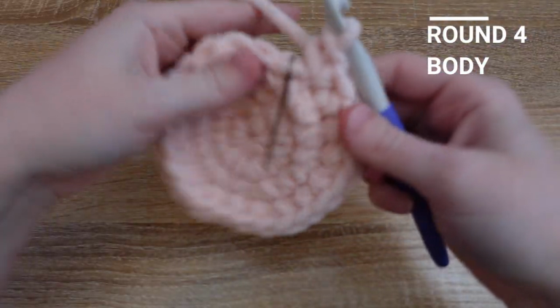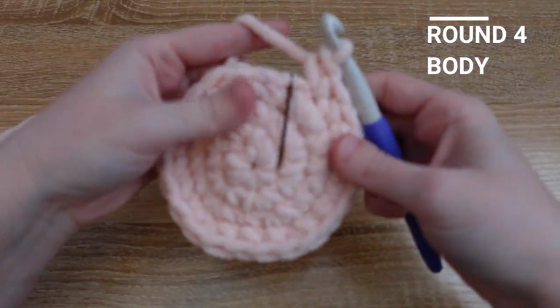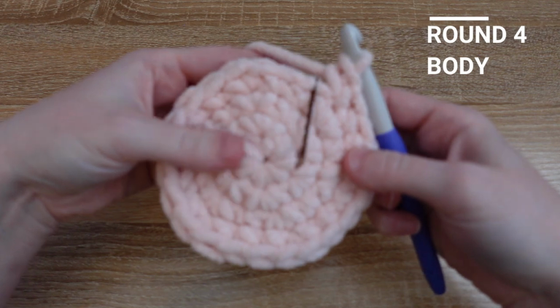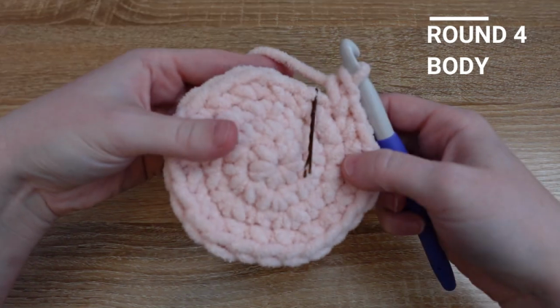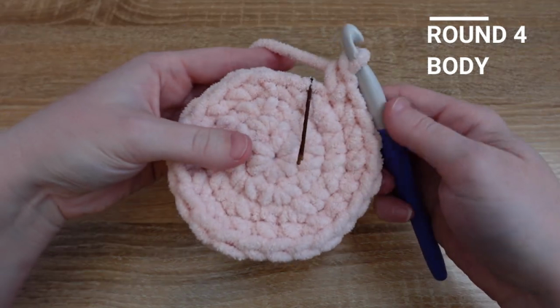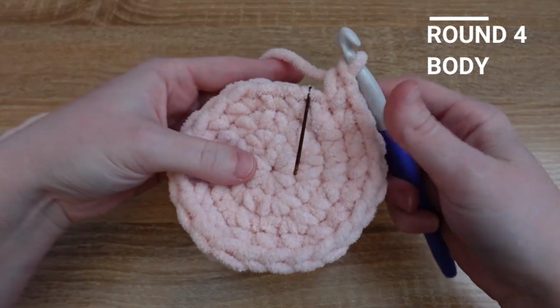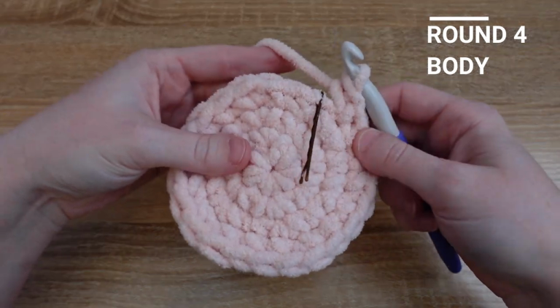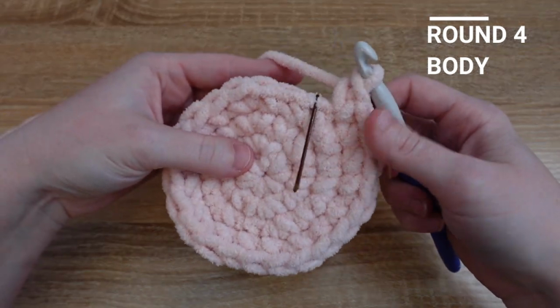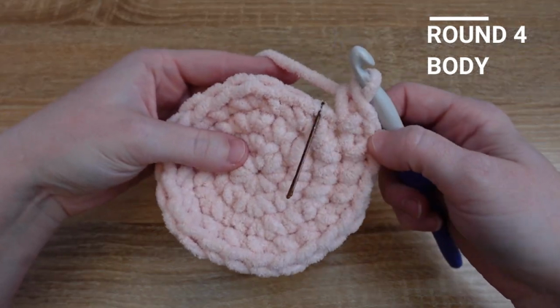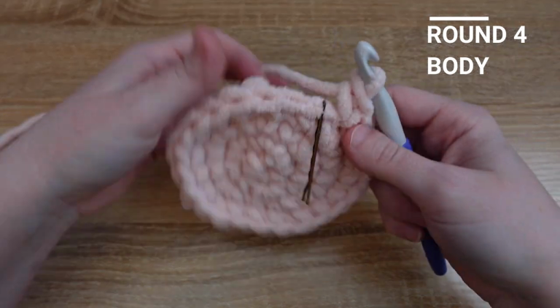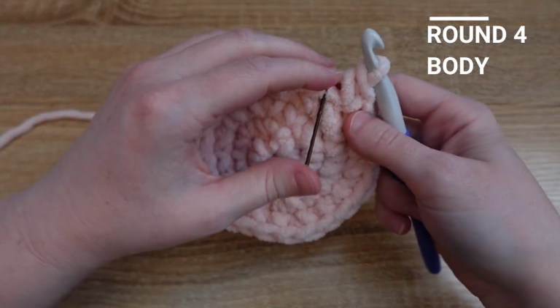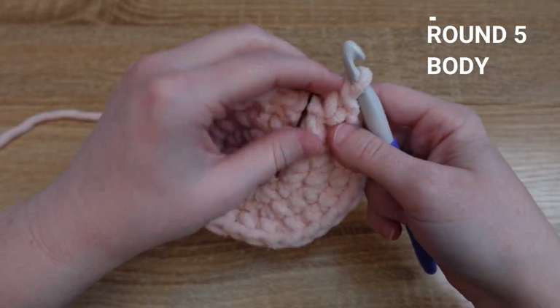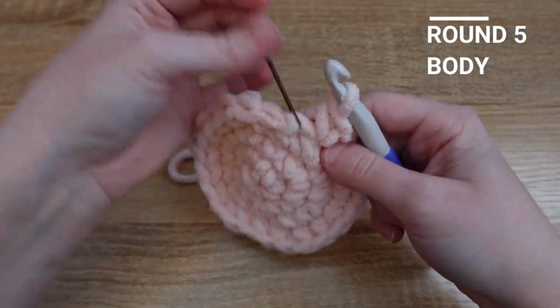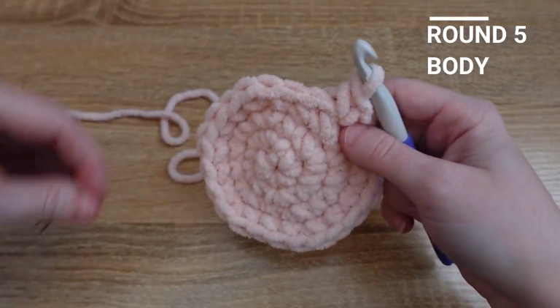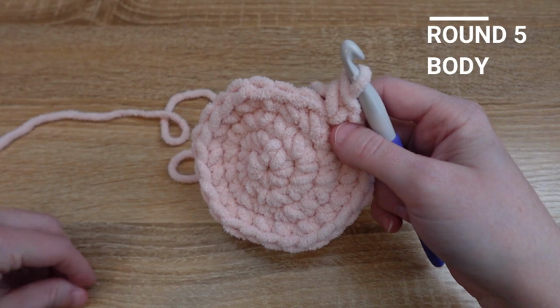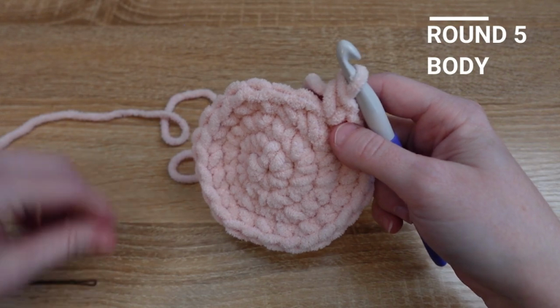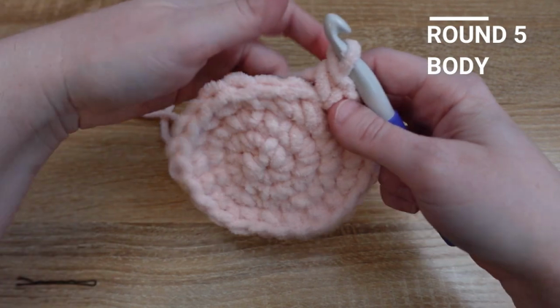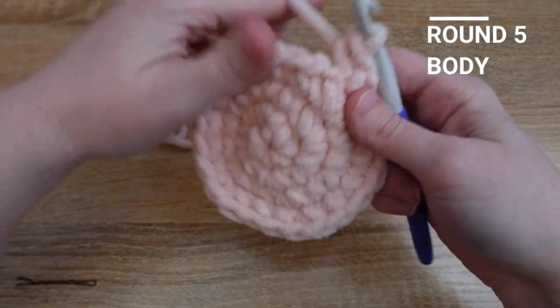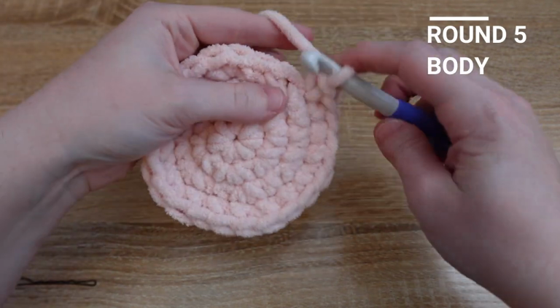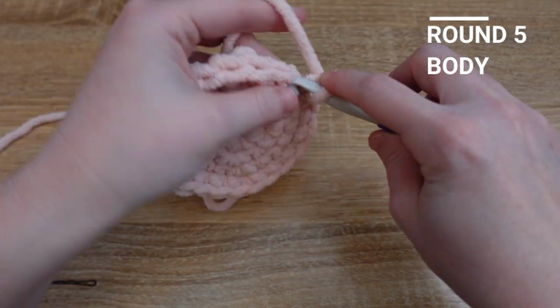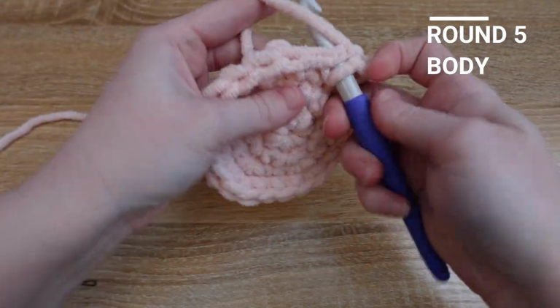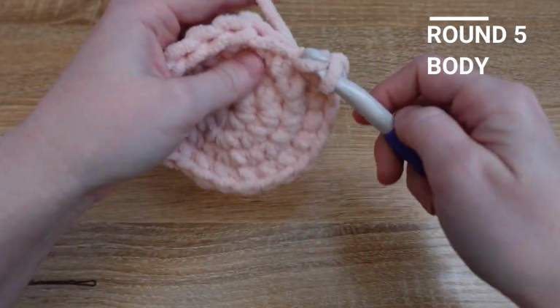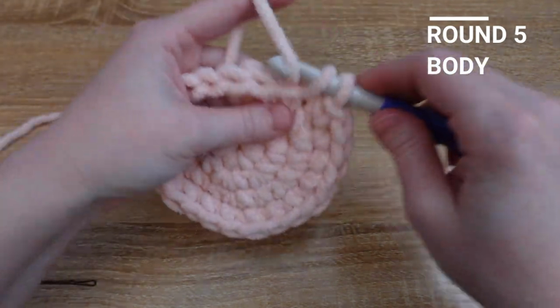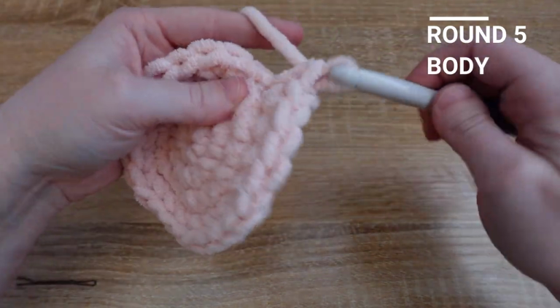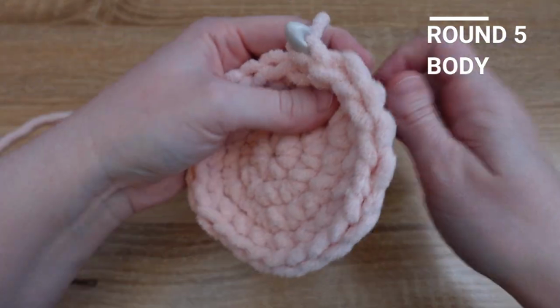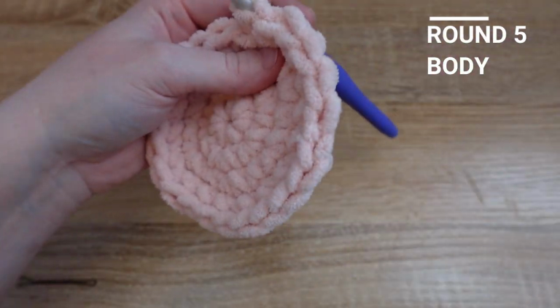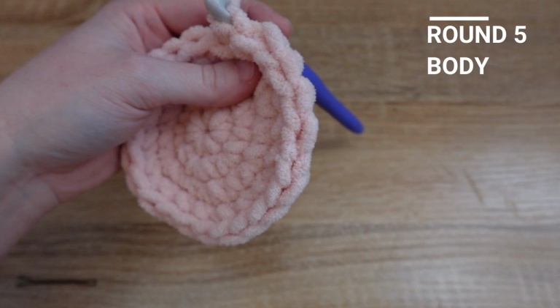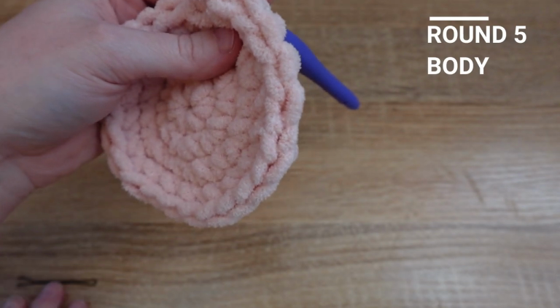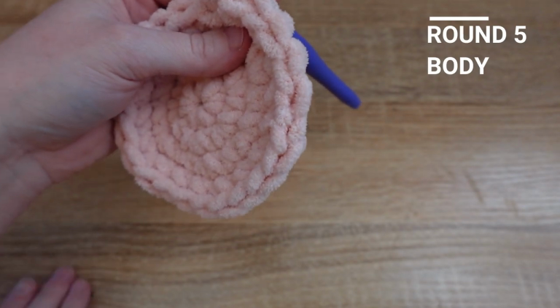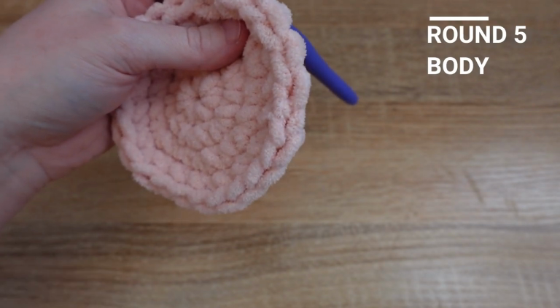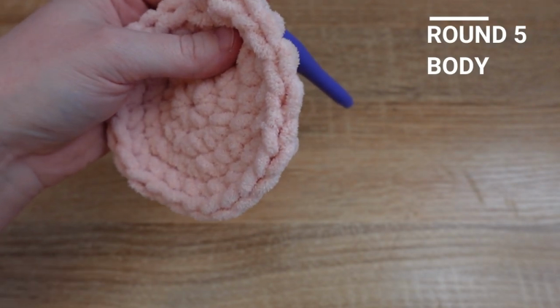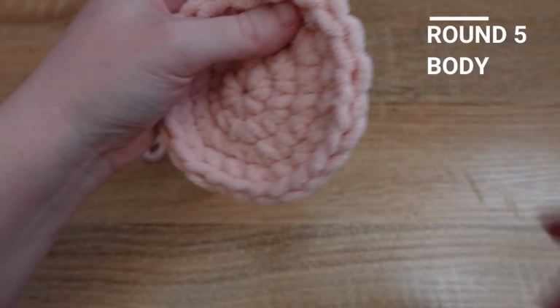I've just reached the end of row four so I'm ready to move on to row five. Row five is just one single crochet in every stitch all the way around your row.